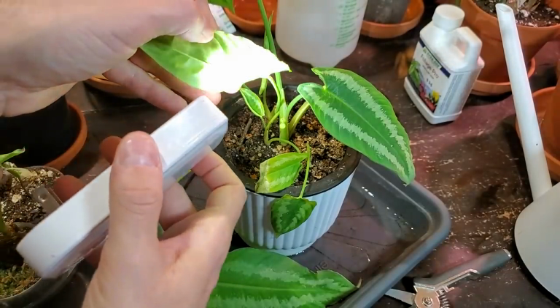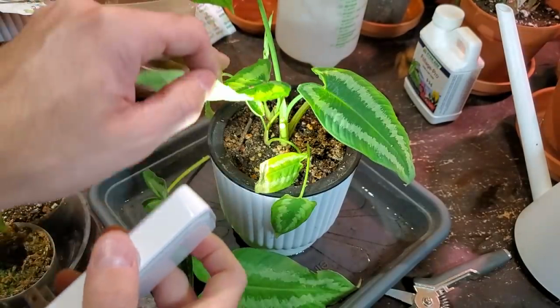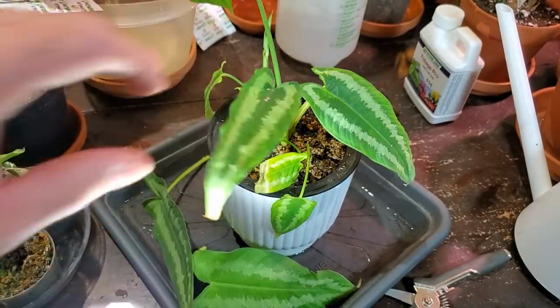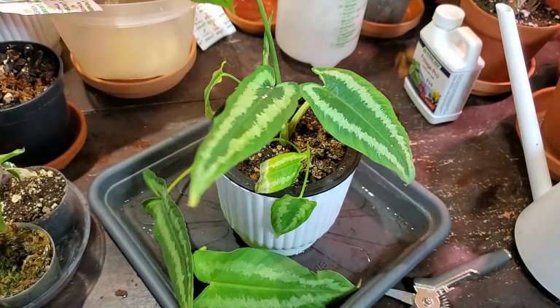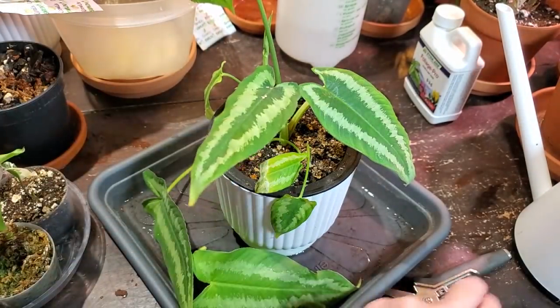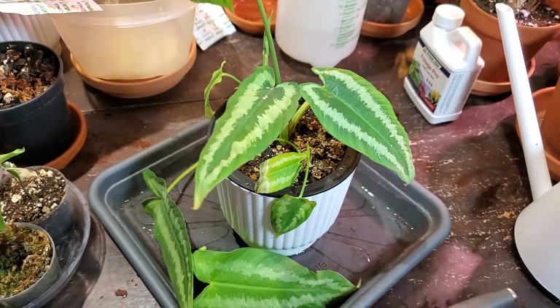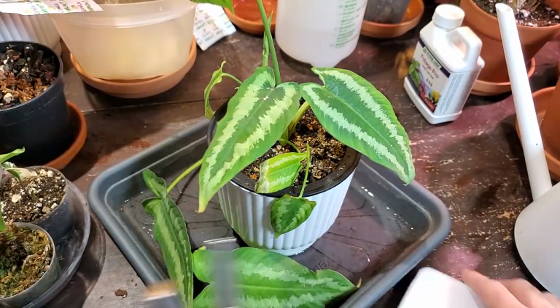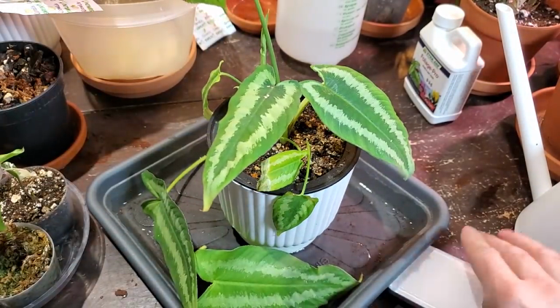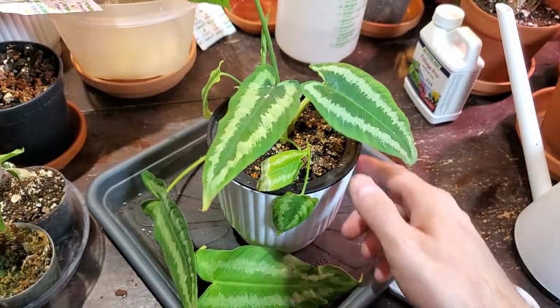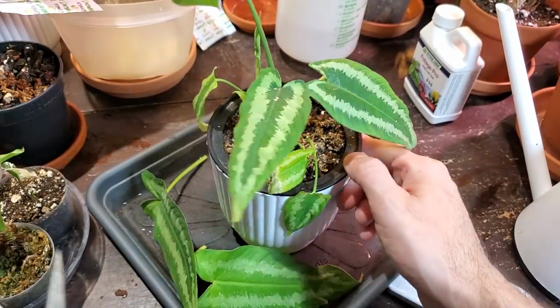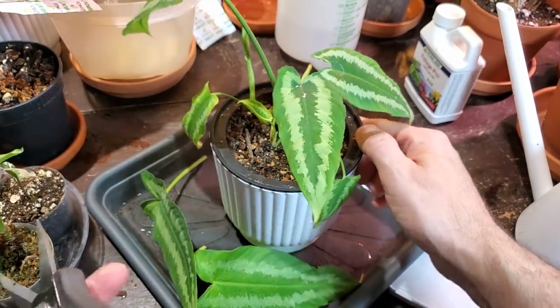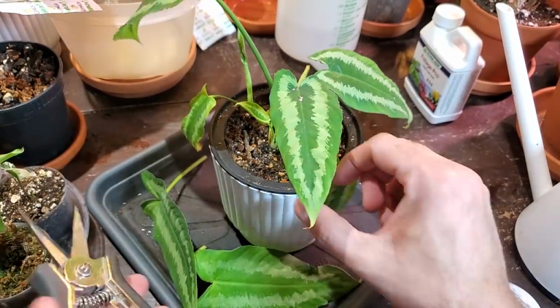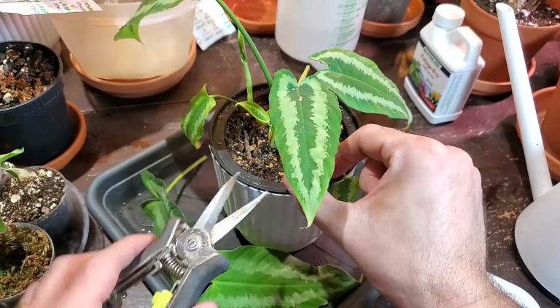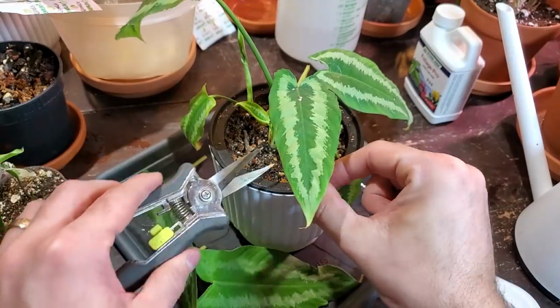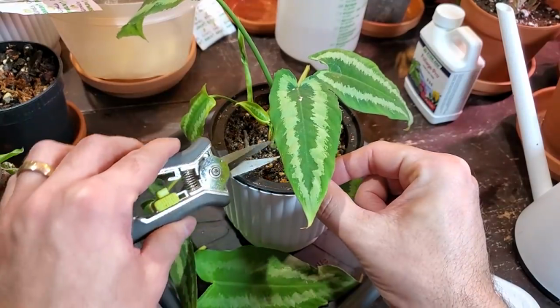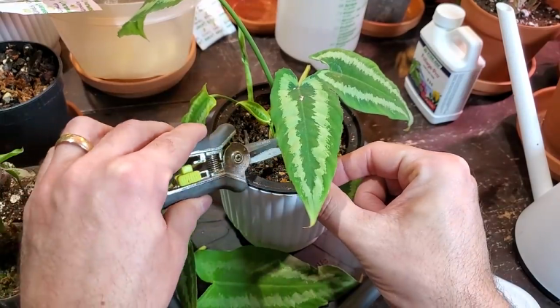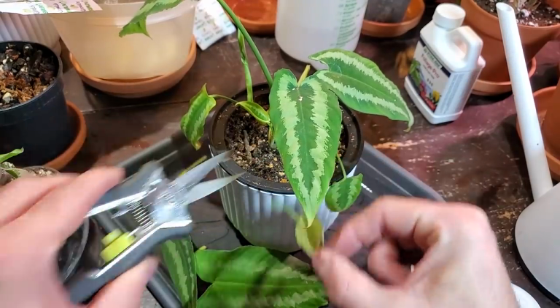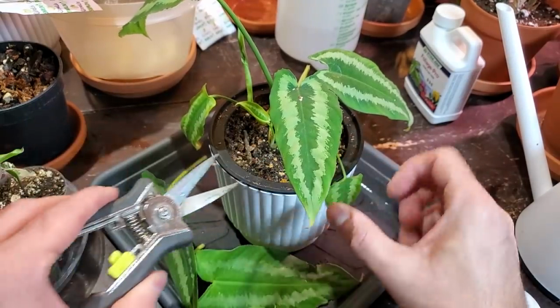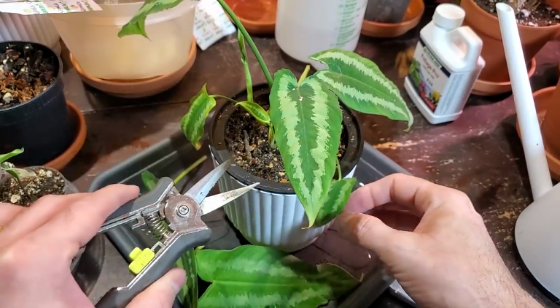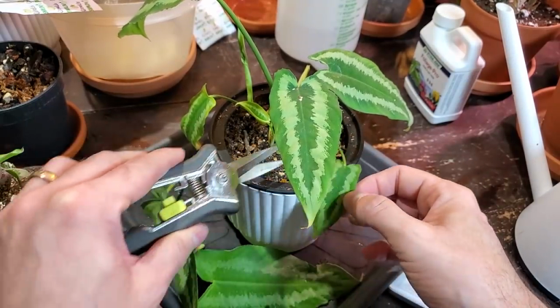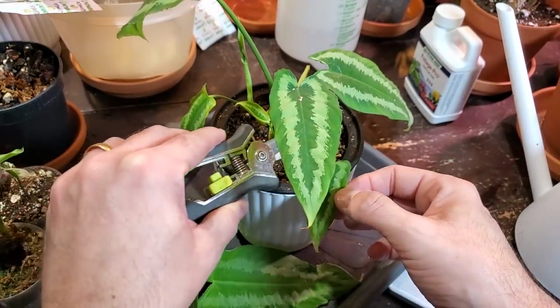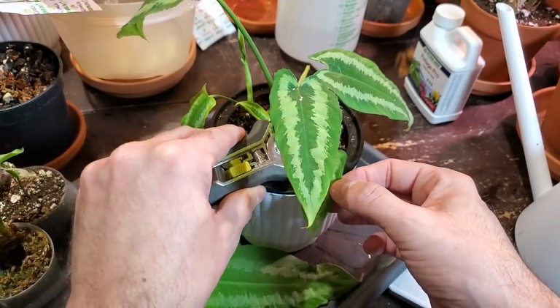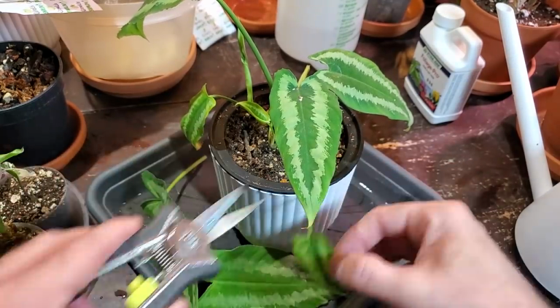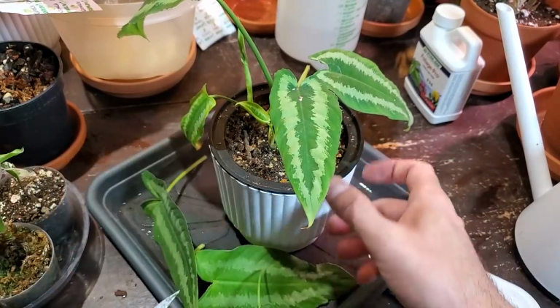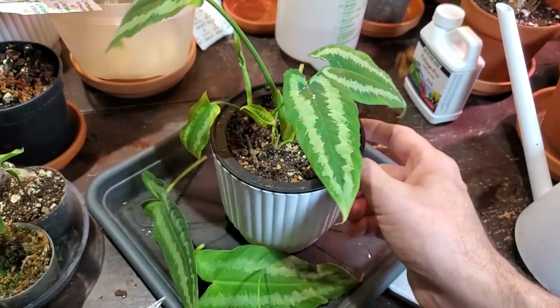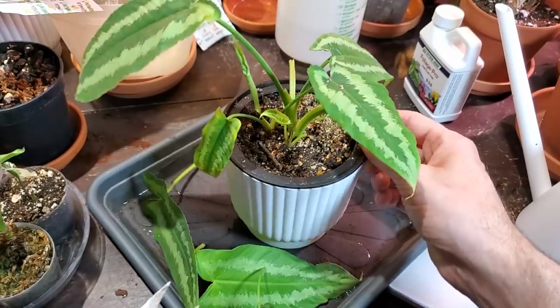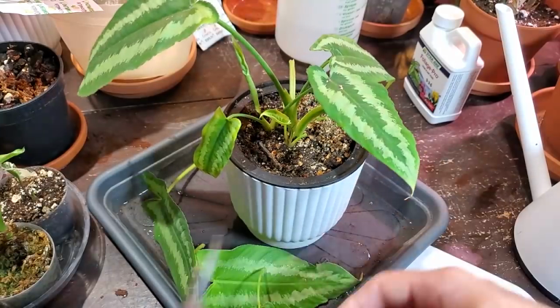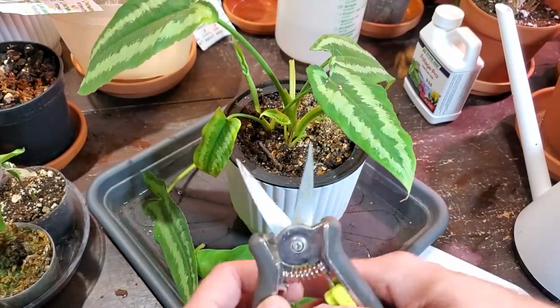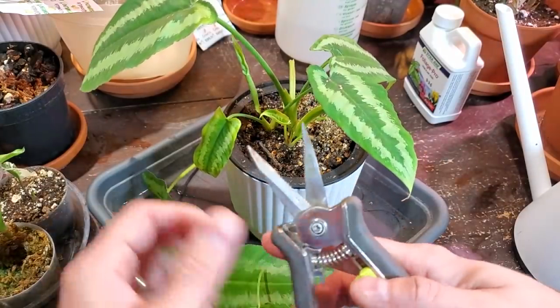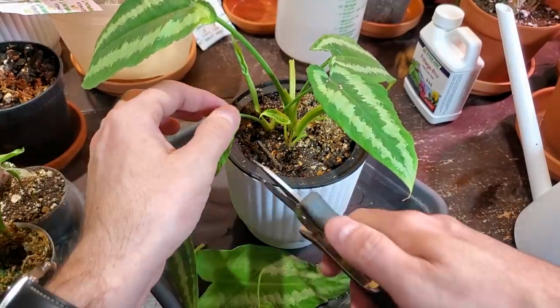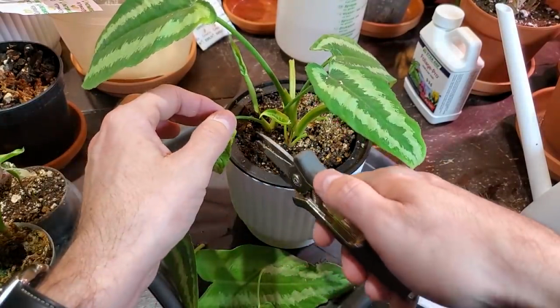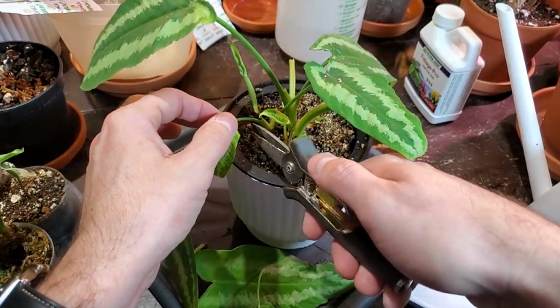Doesn't look like I have any on that one but I'm going to cut the rest of these leaves off. I'm so upset because this was one of my favorite plants. Do not put these in the compost or anything like that — throw them out. I'm putting them right outside.